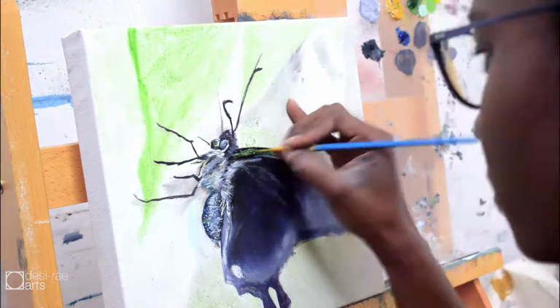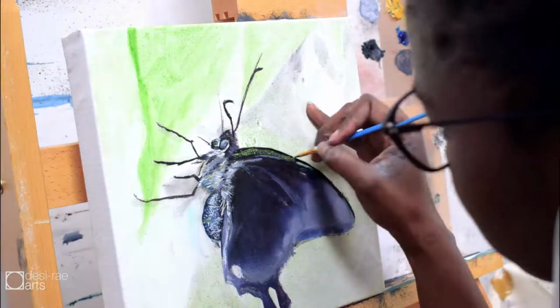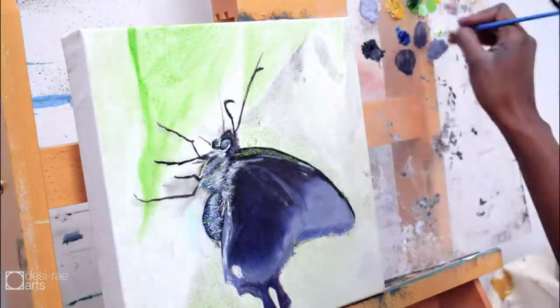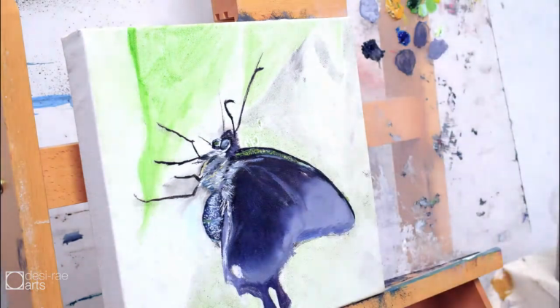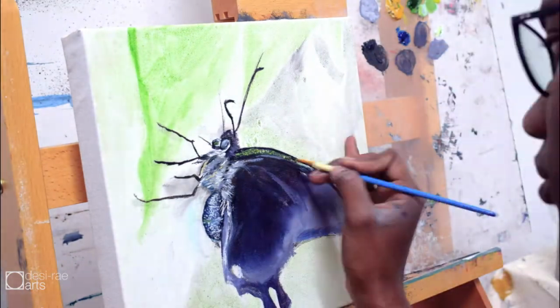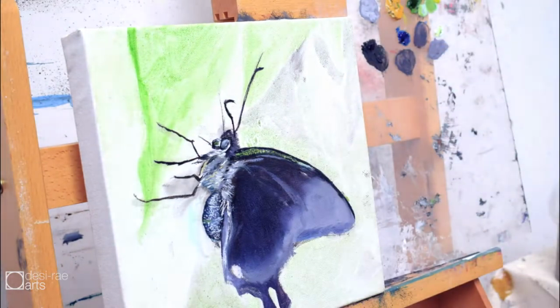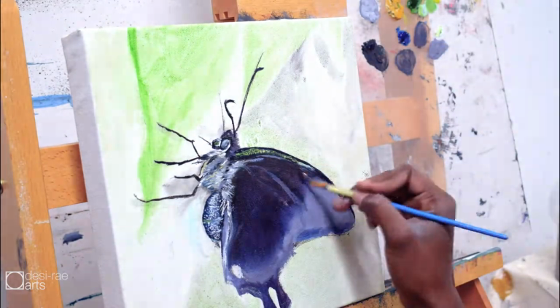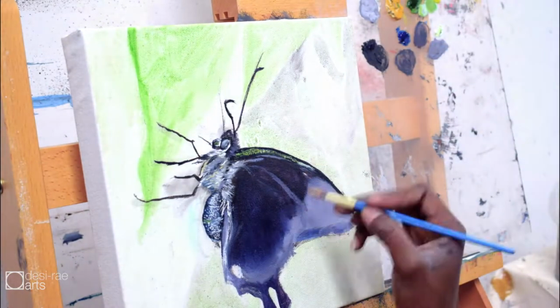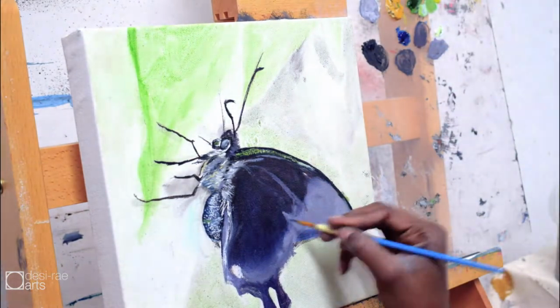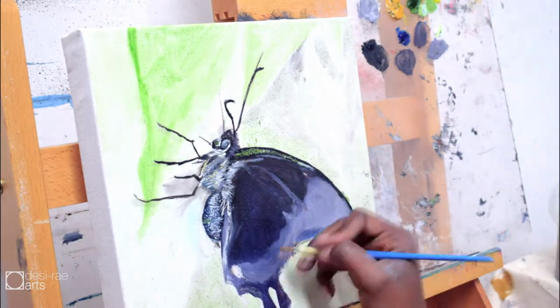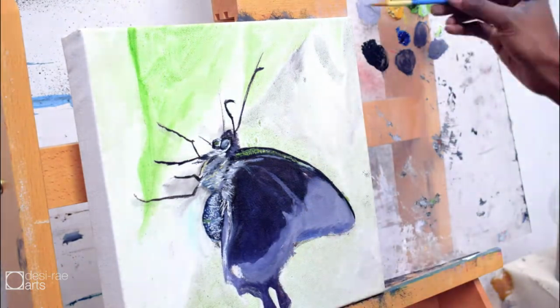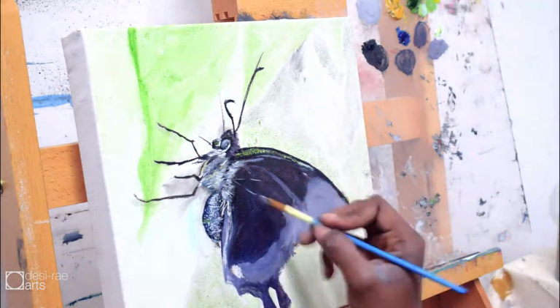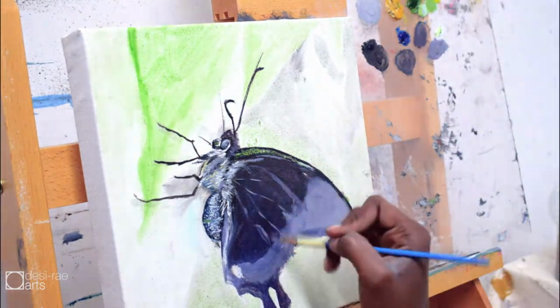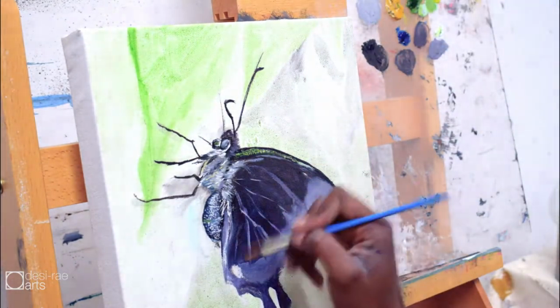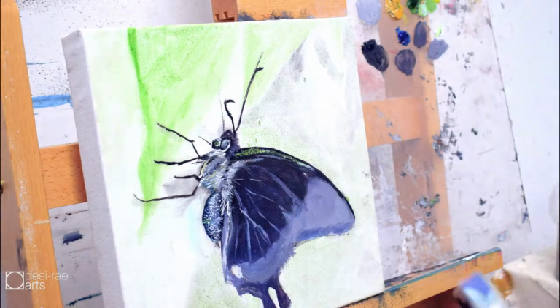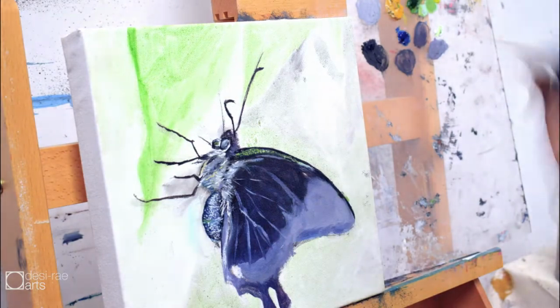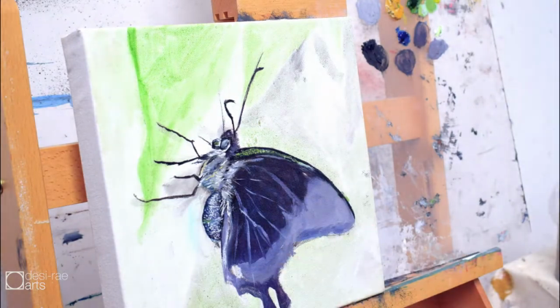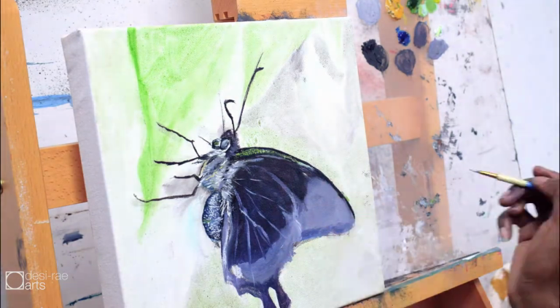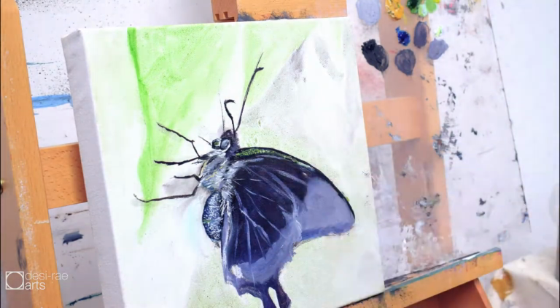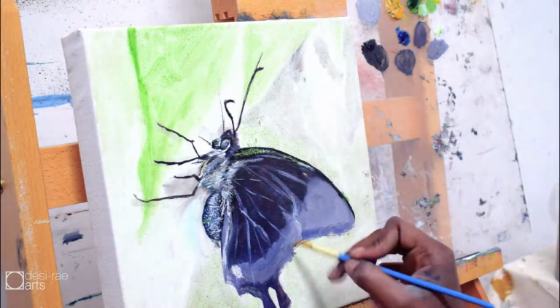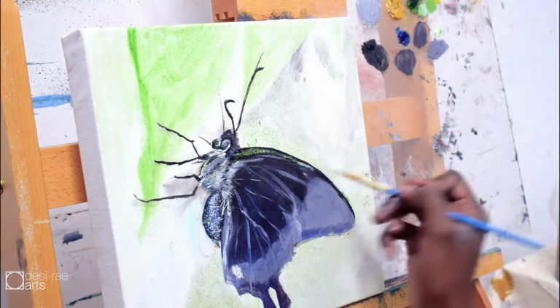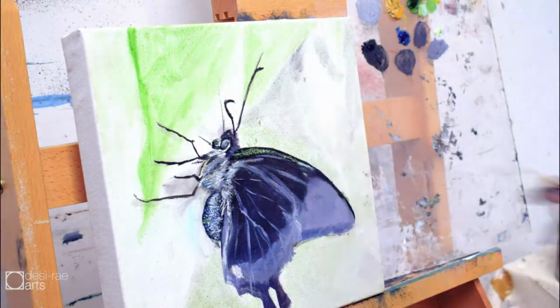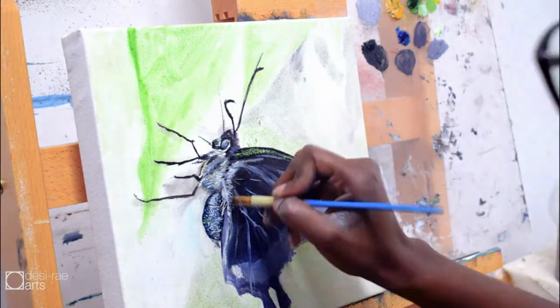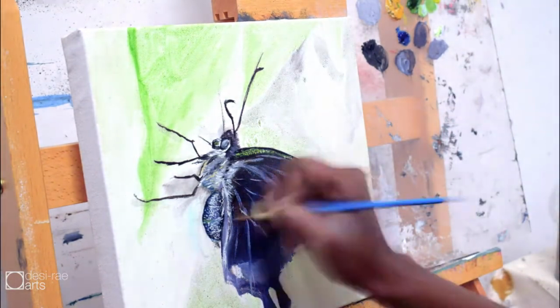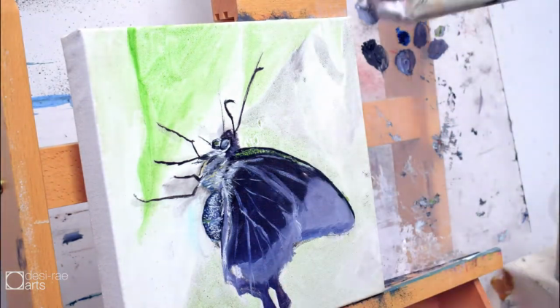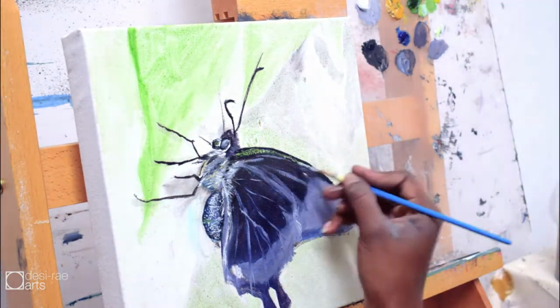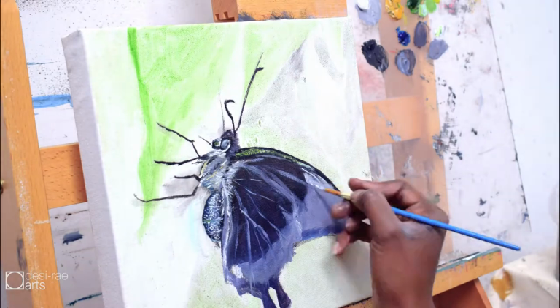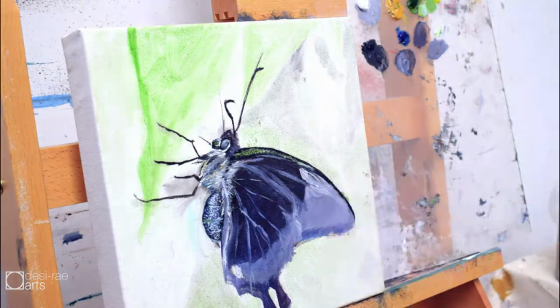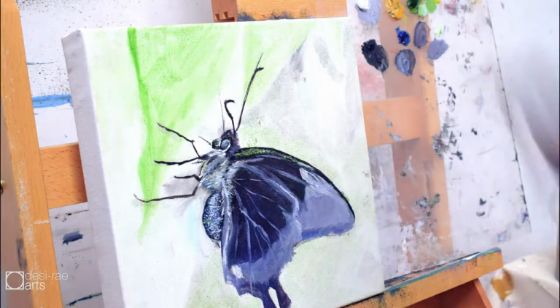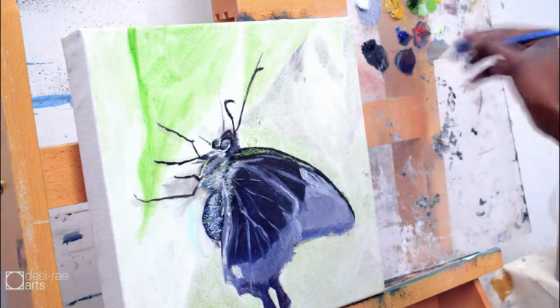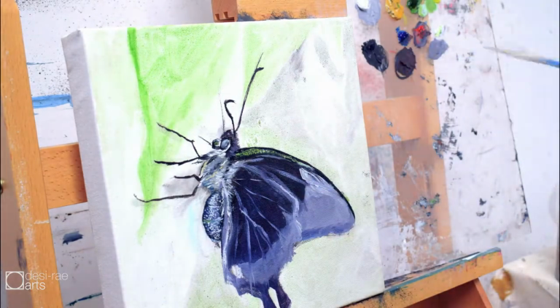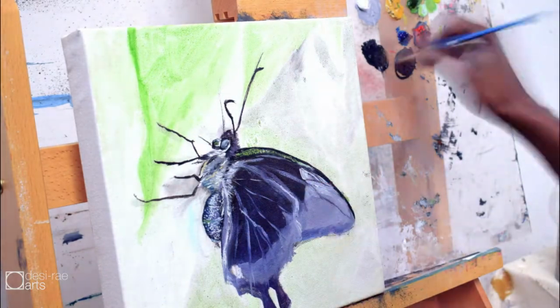Then I started to put in the veins — and I'm talking about biology a lot — but for a year I was looking under the microscope at wings of insects, and they are truly gorgeous. That definitely reminded me of it when I was doing this painting.